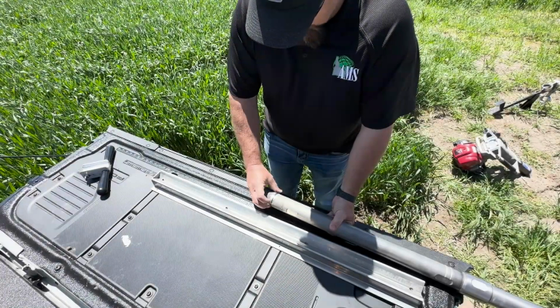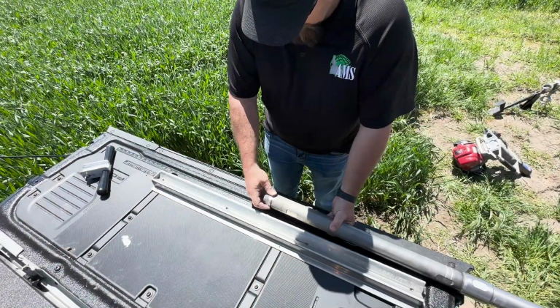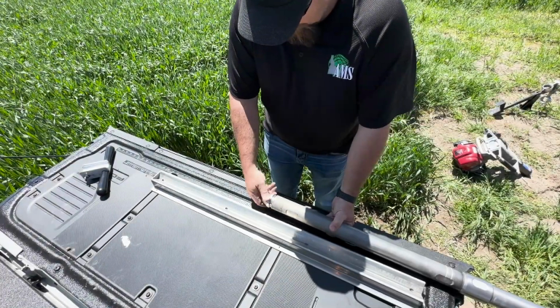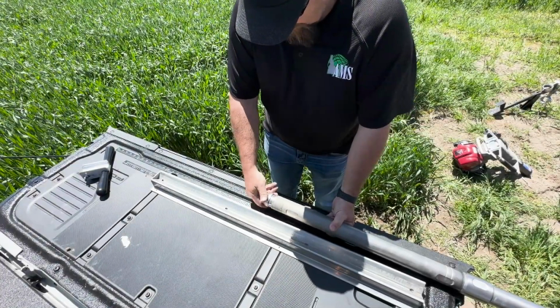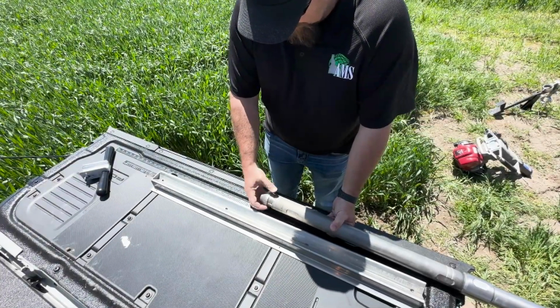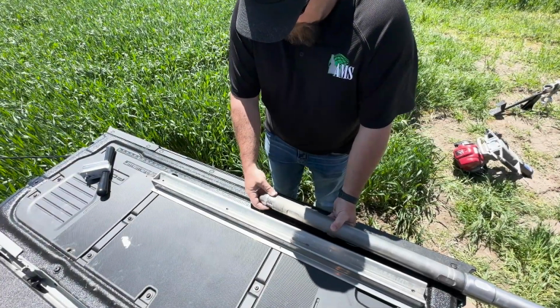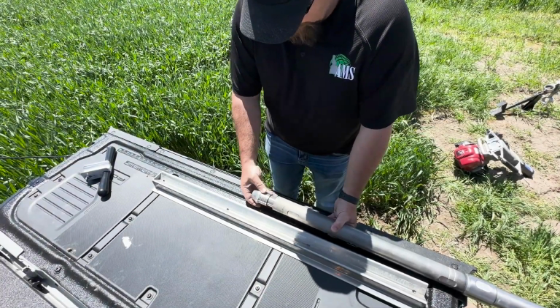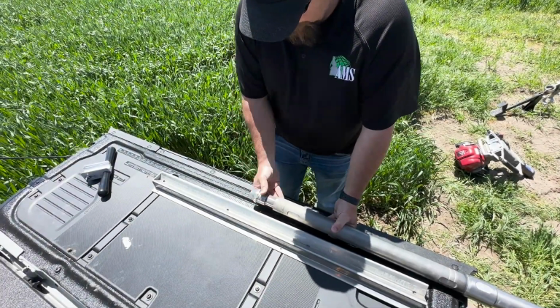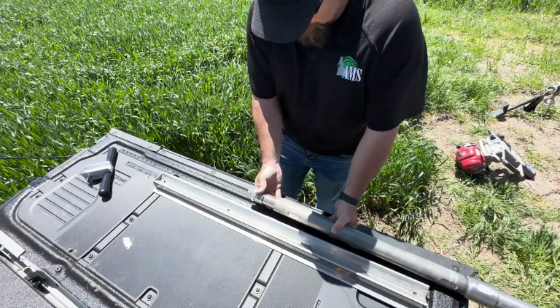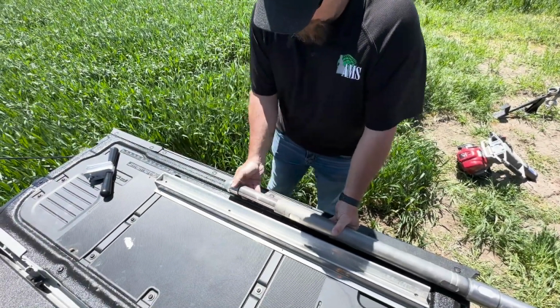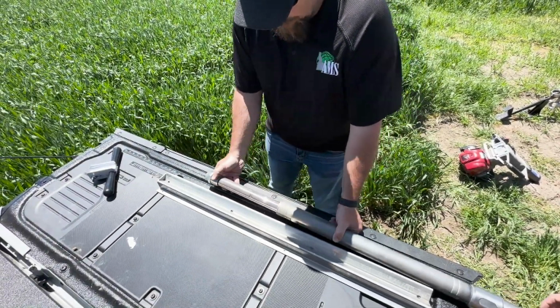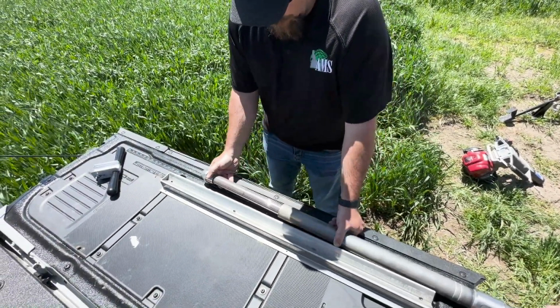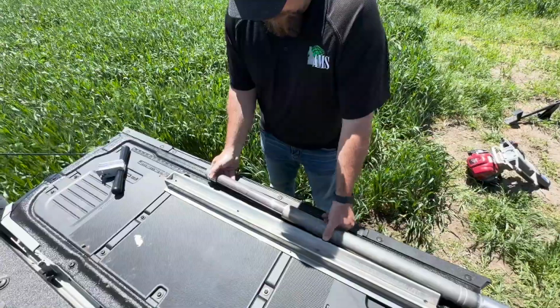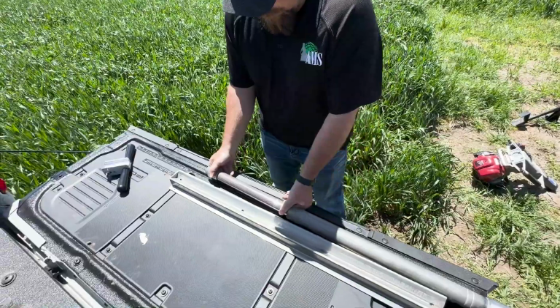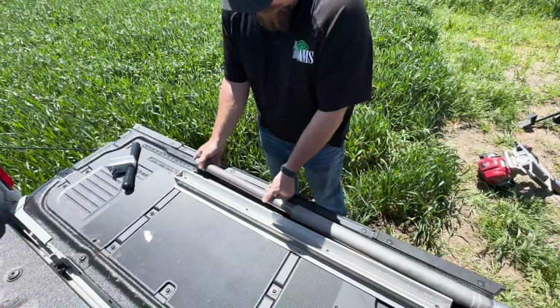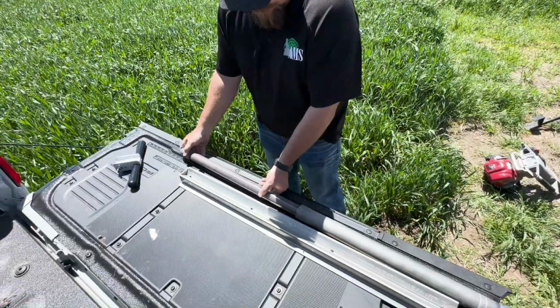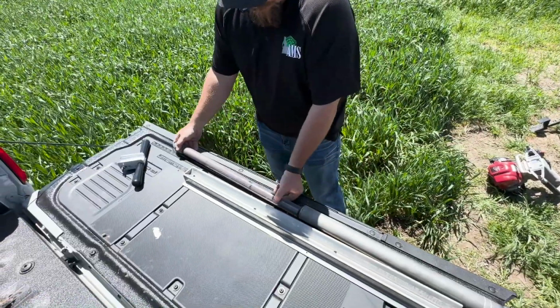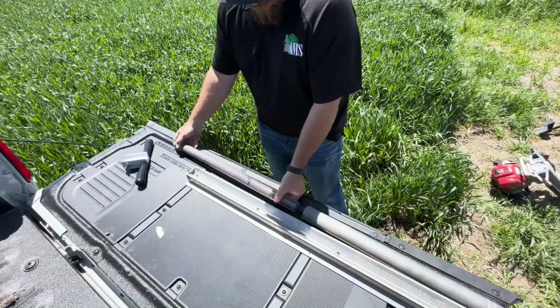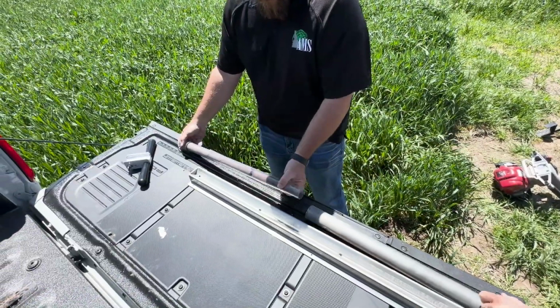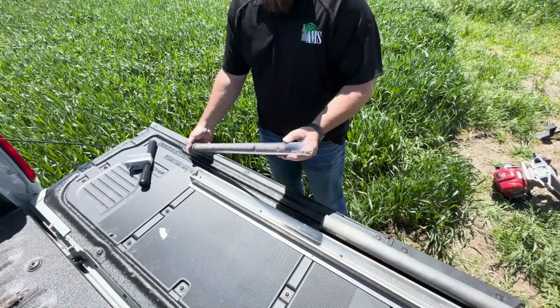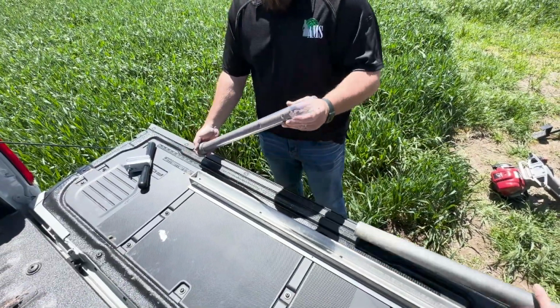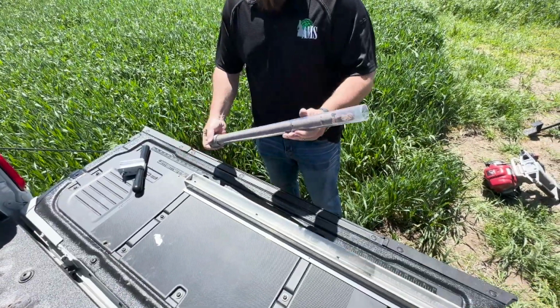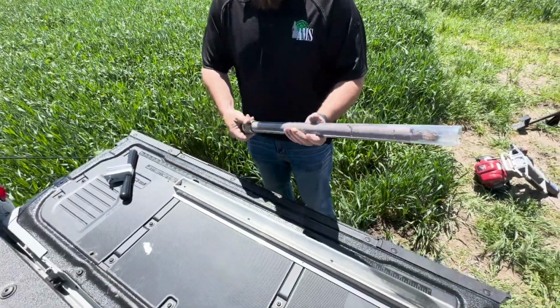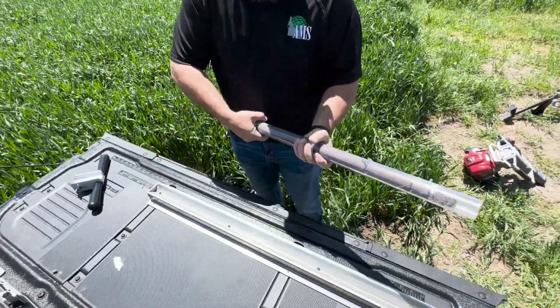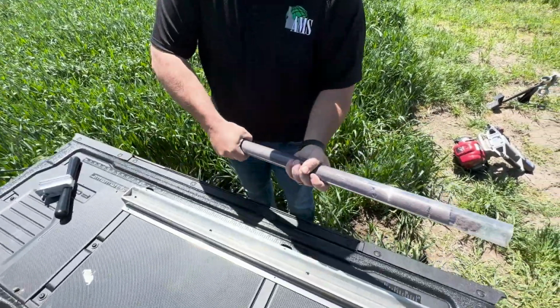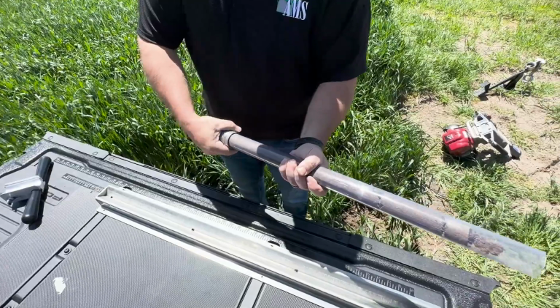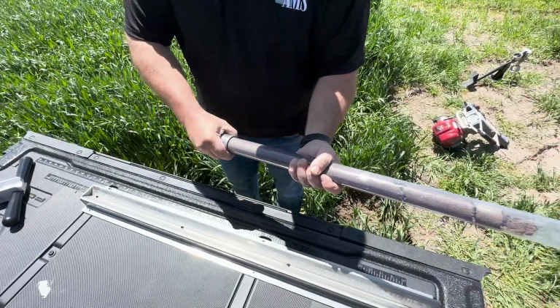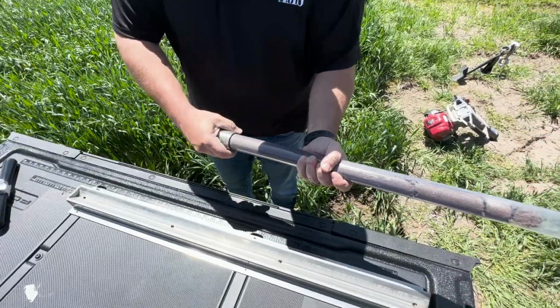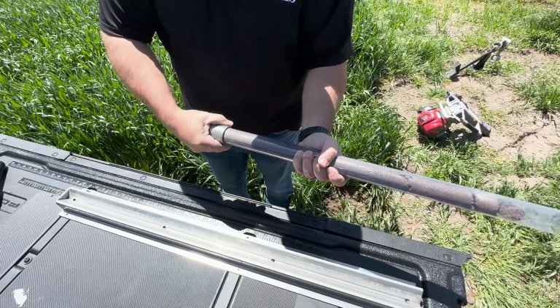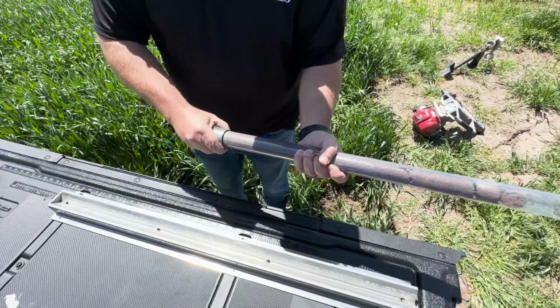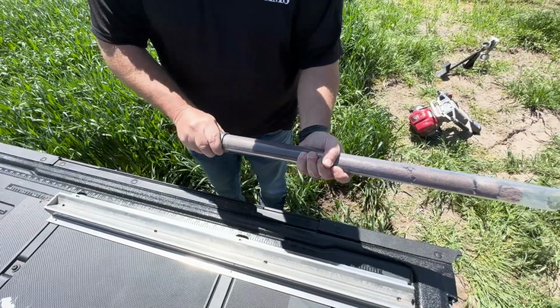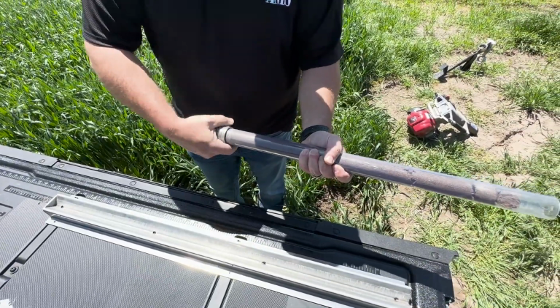Now let's retrieve our liner. Once the liner is retrieved, place the liner in the splitting tray.